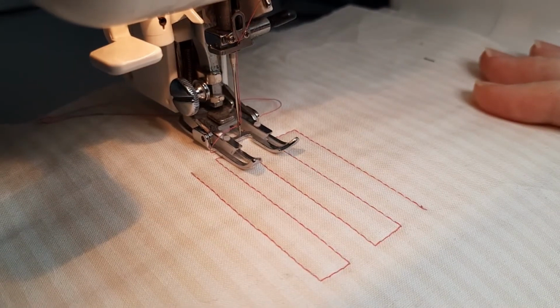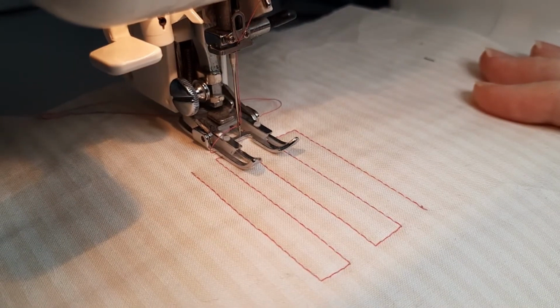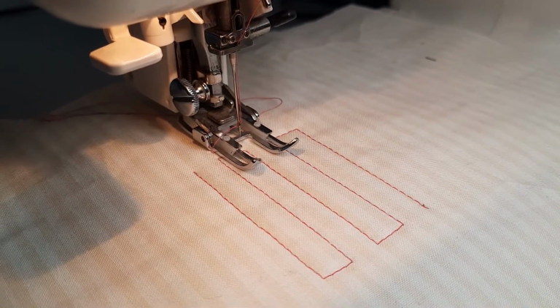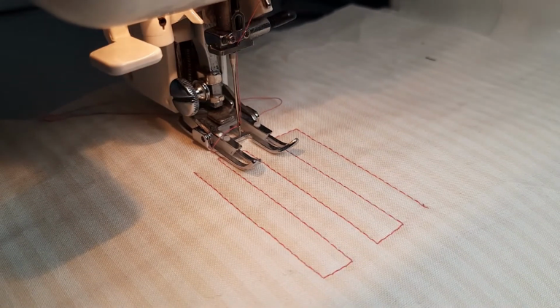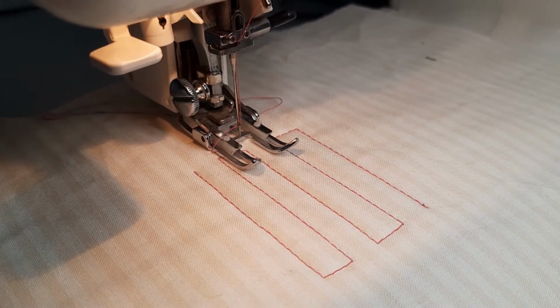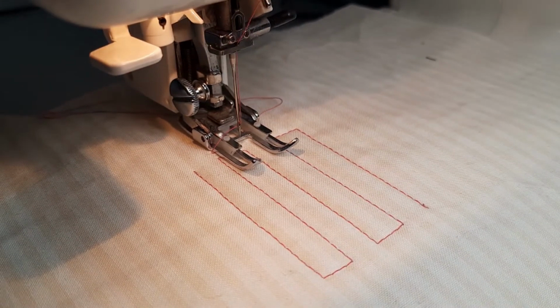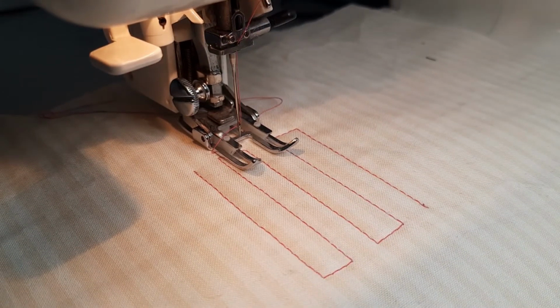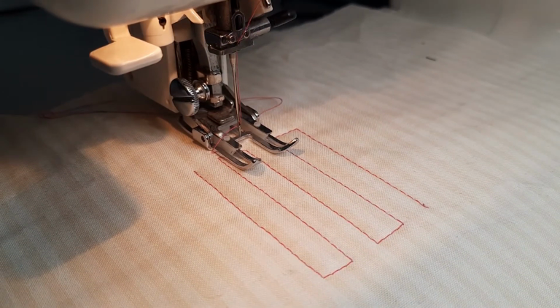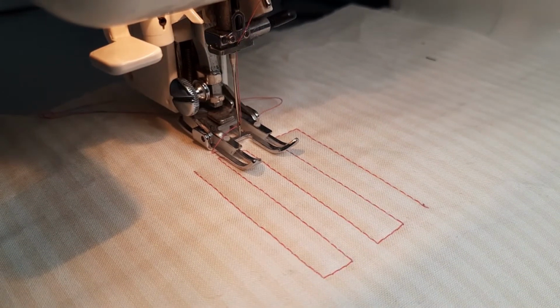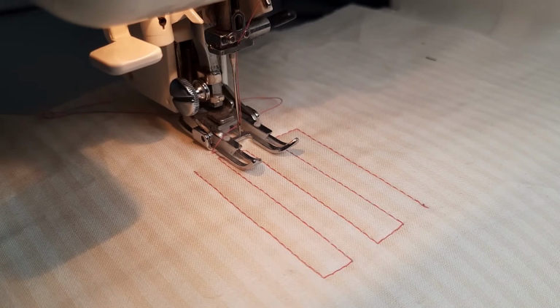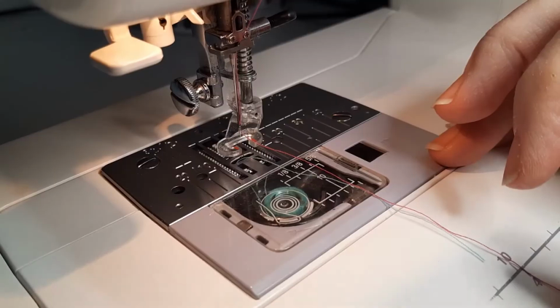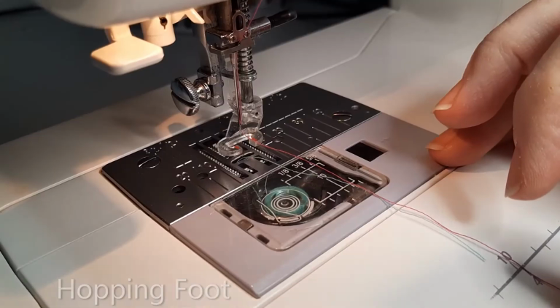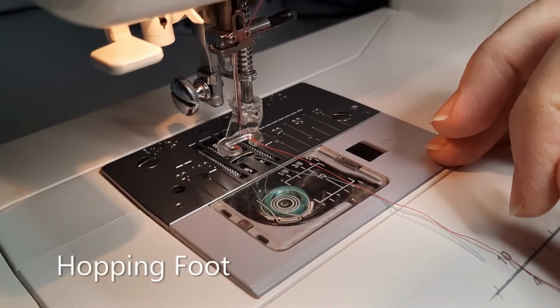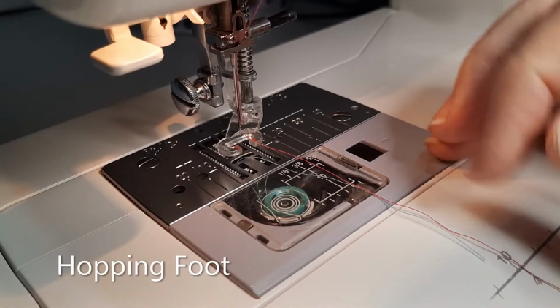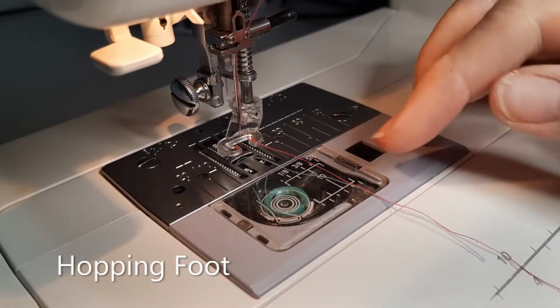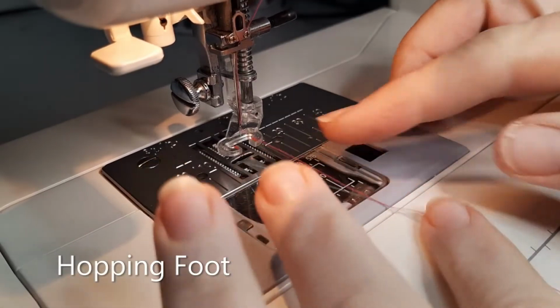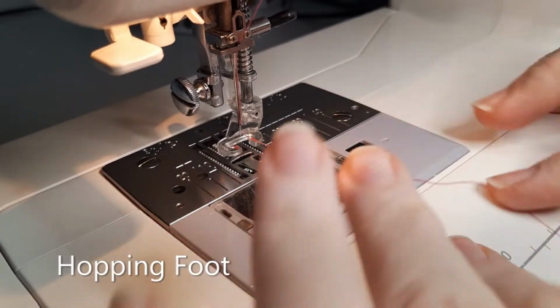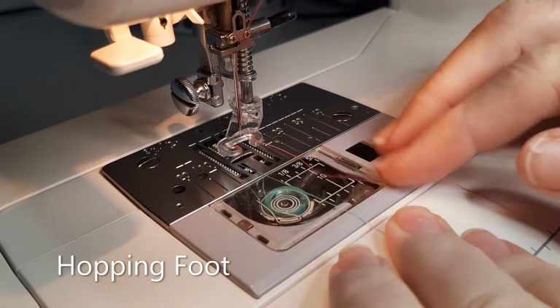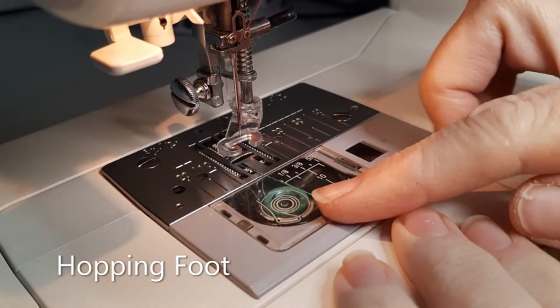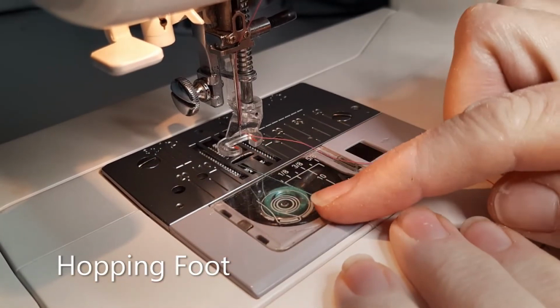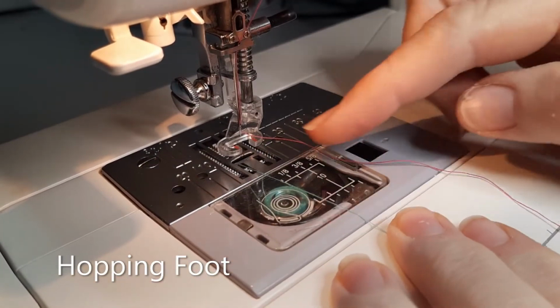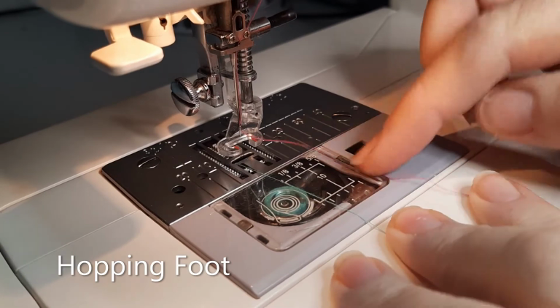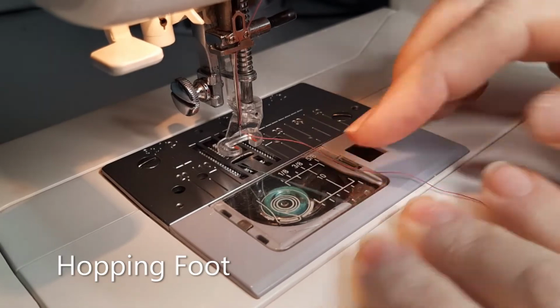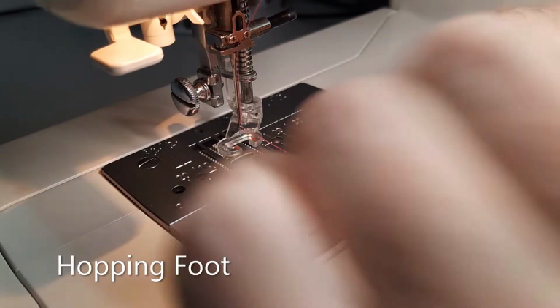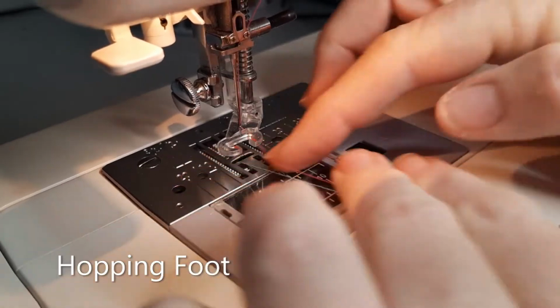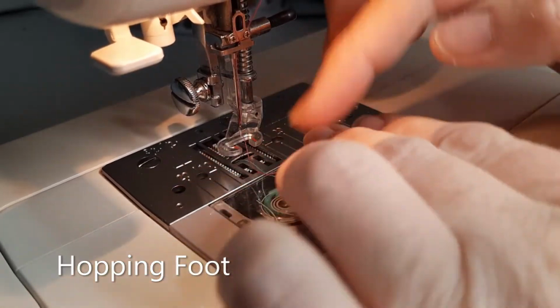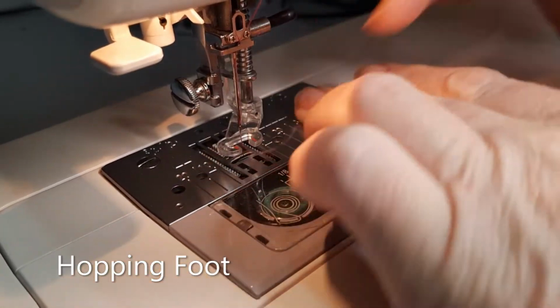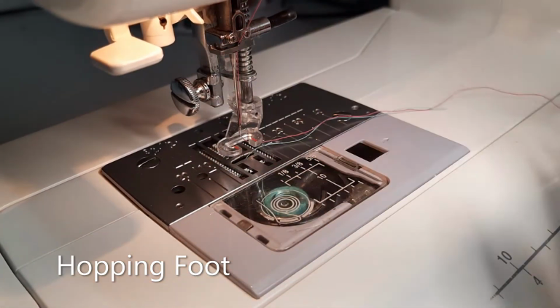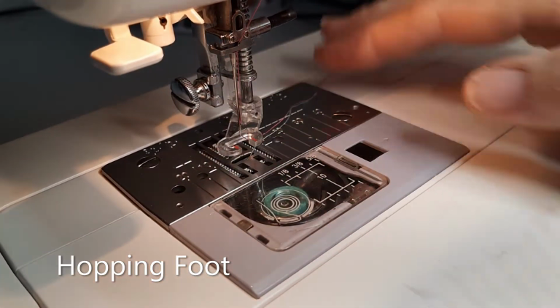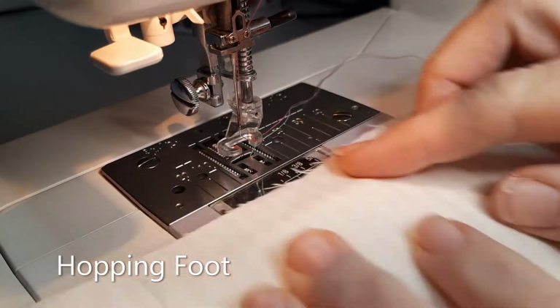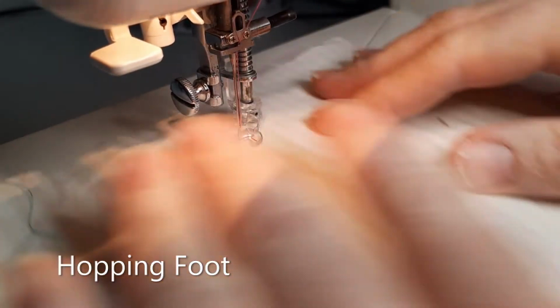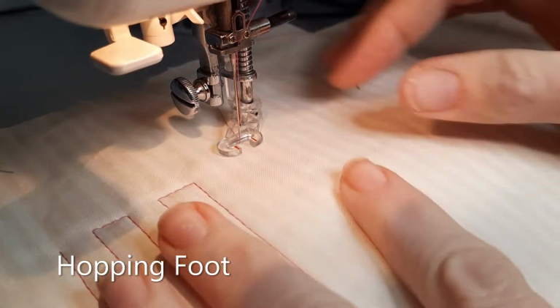I'll switch over to my hopping foot and show you the same thing. I've still got the same thread combination — aqua in the bobbin and pink on top — so you can see the difference in threads when I pull it through.